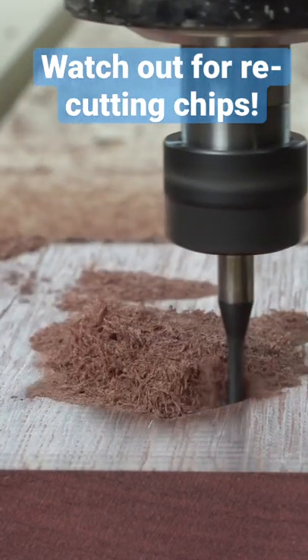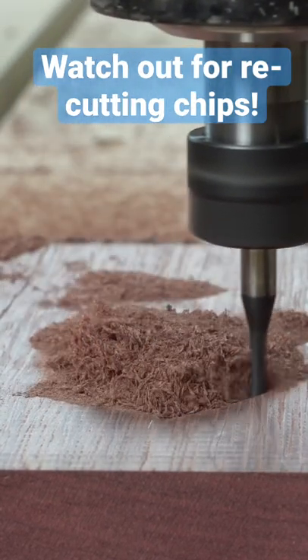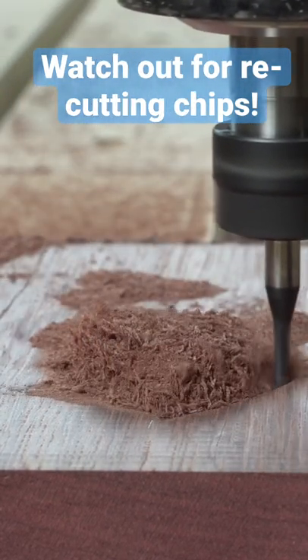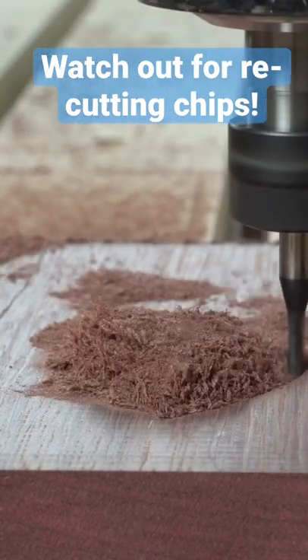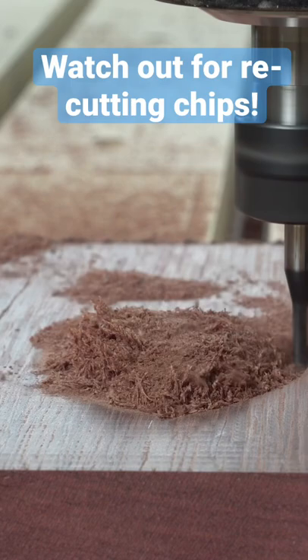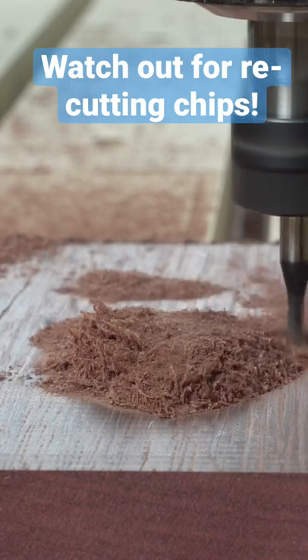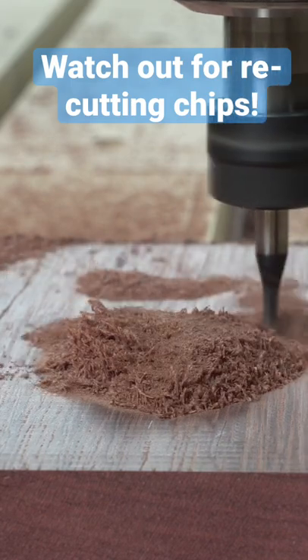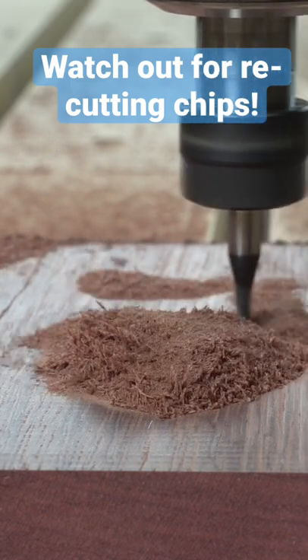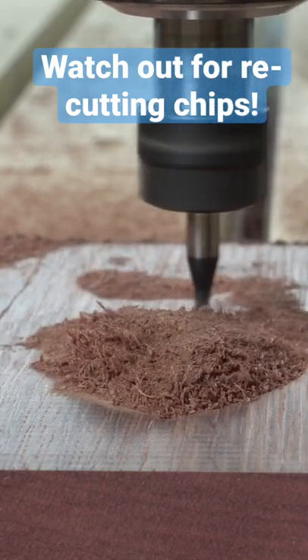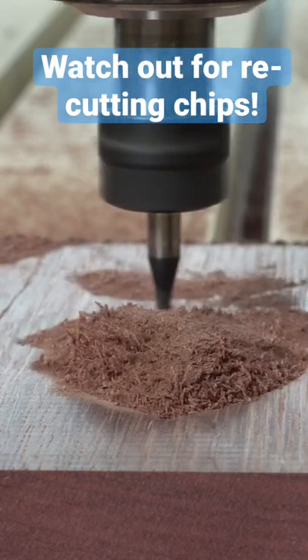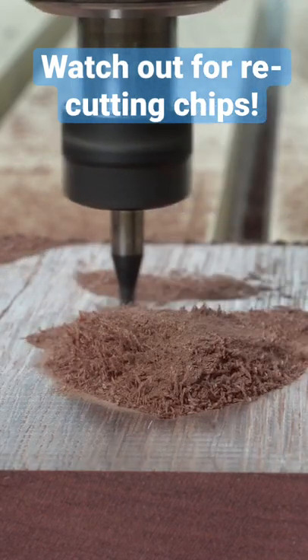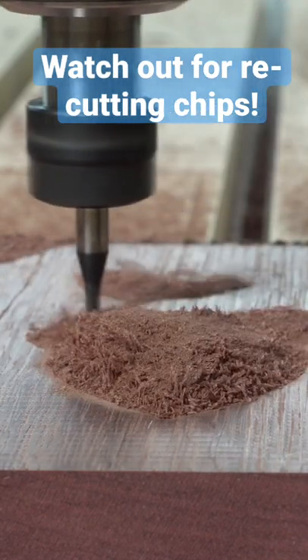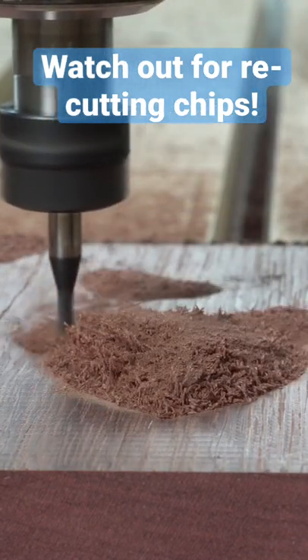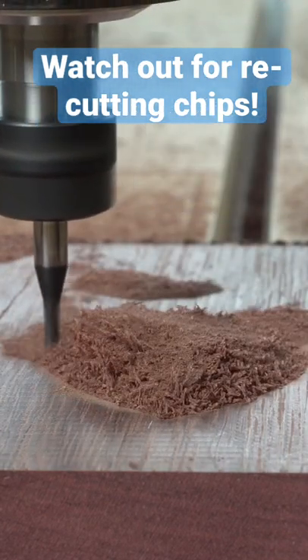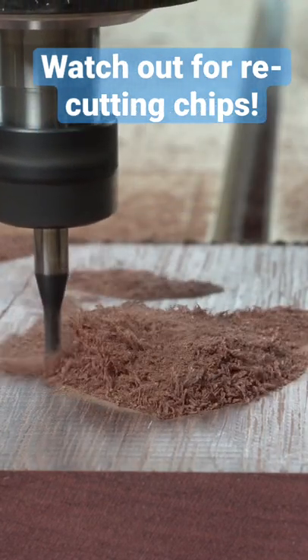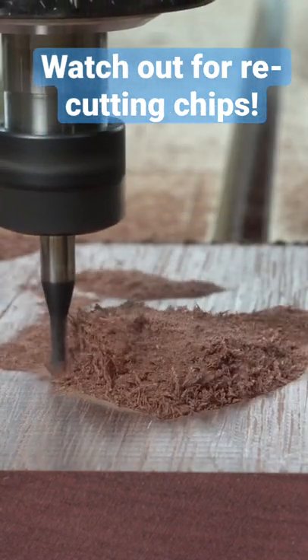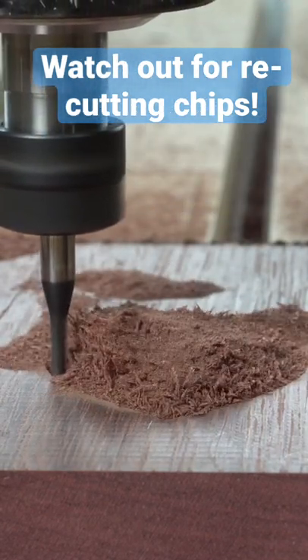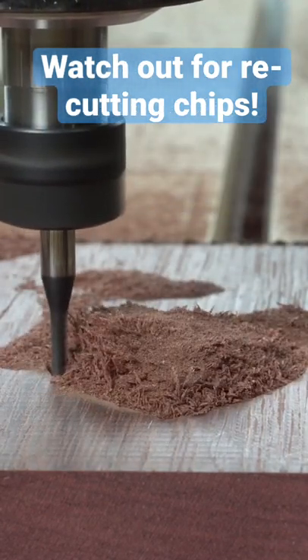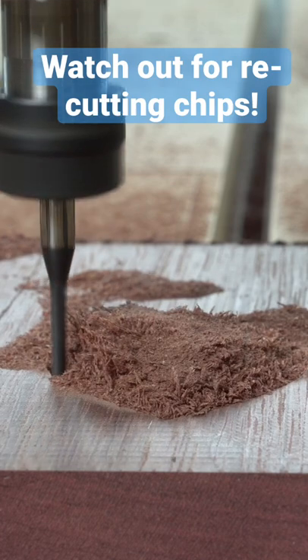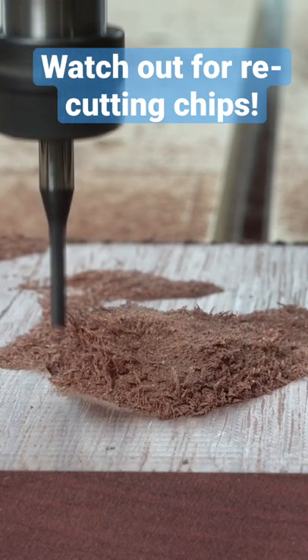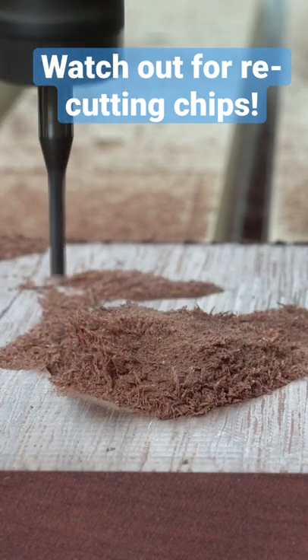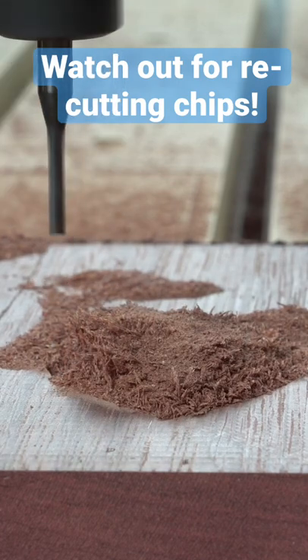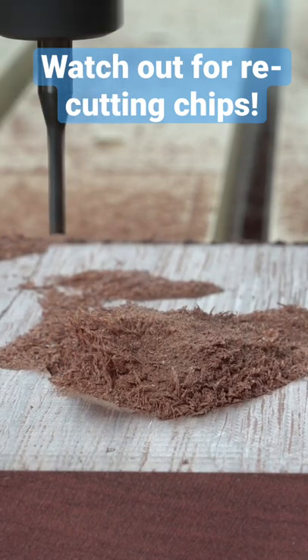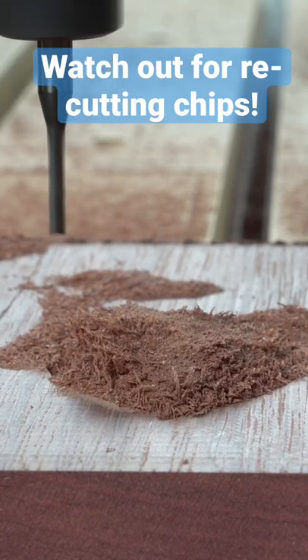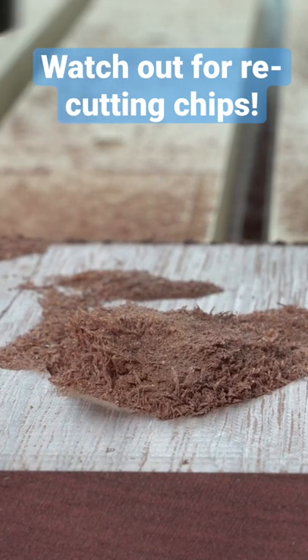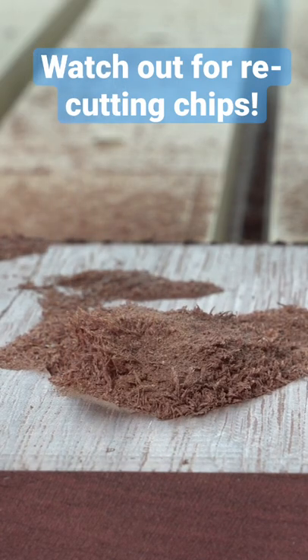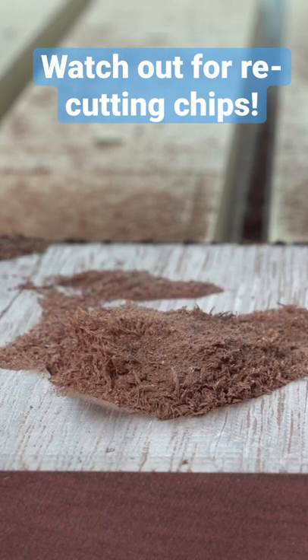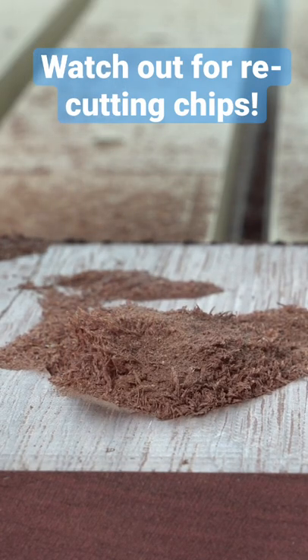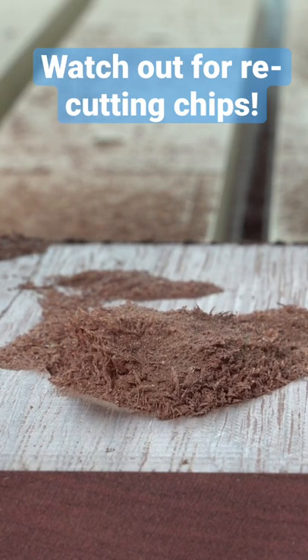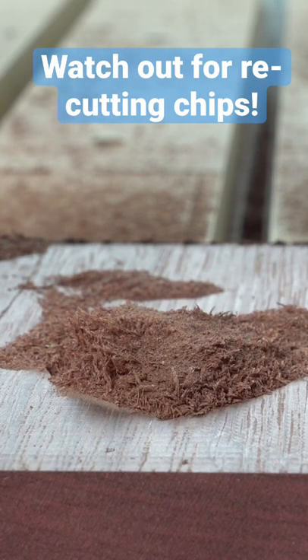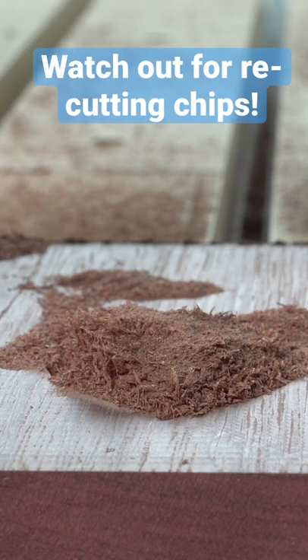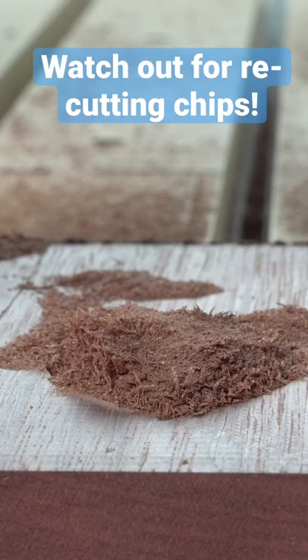In this pocket, all the chips are staying in there and they're actually getting recut time and time again until they're just sawdust. Not only is this not good for your lungs, but it's also not good for the bit because it's overheating and it will shorten the lifespan.